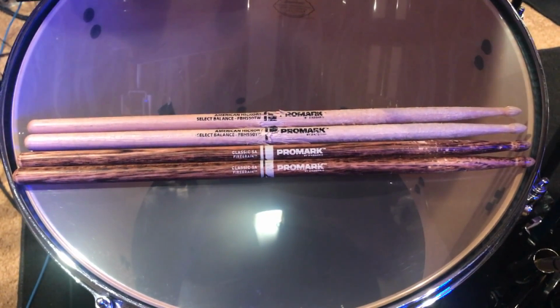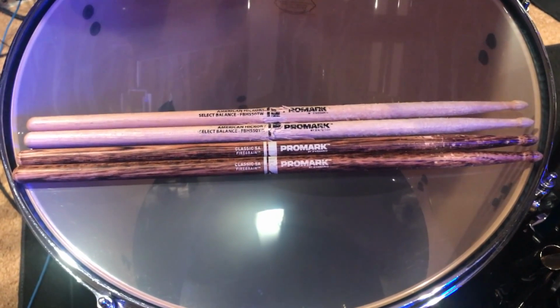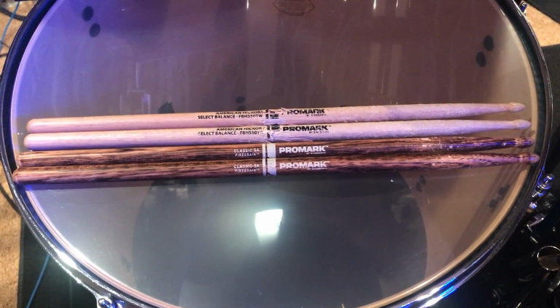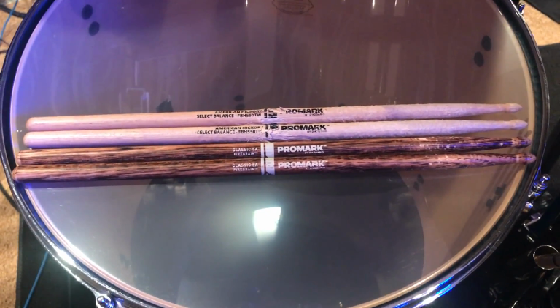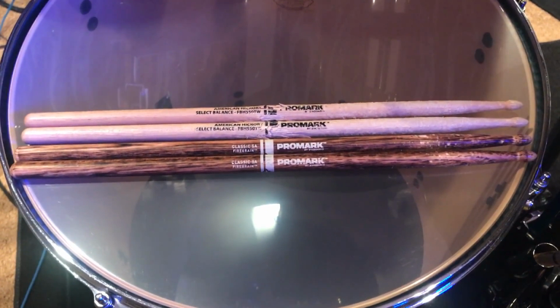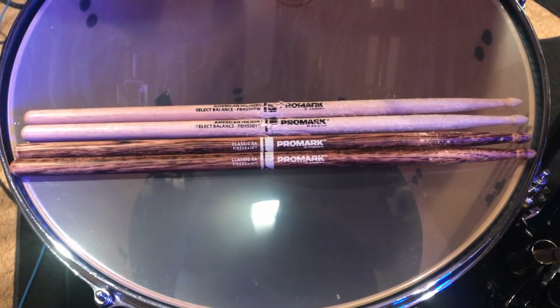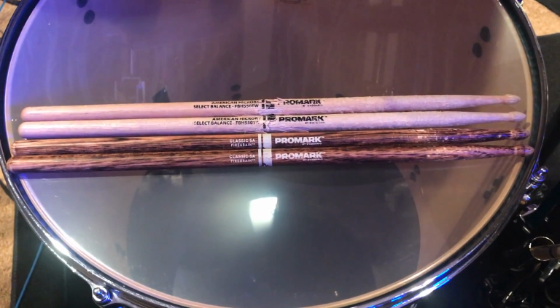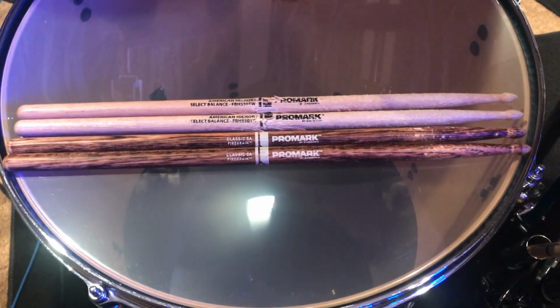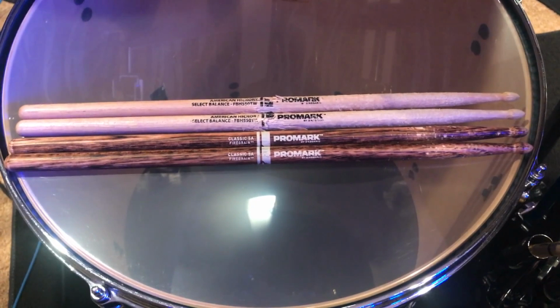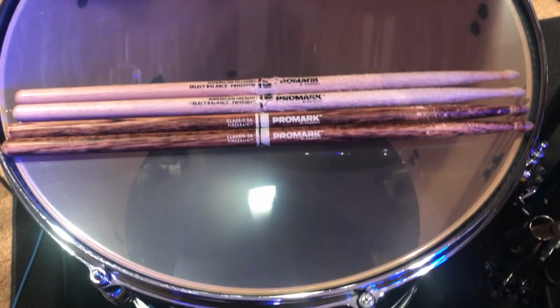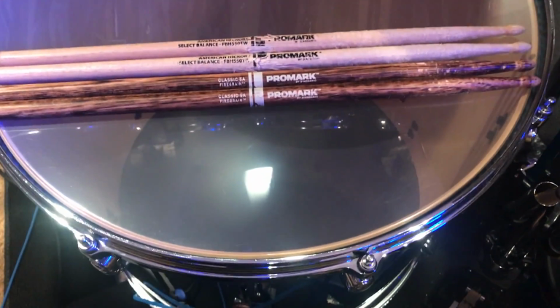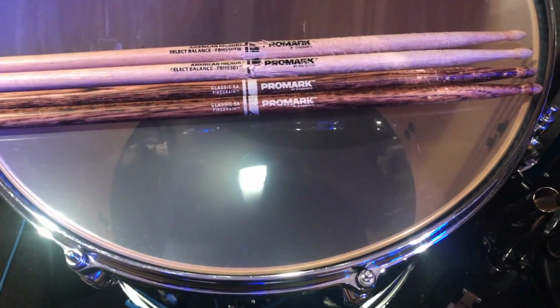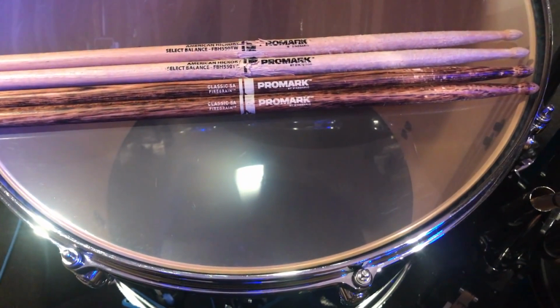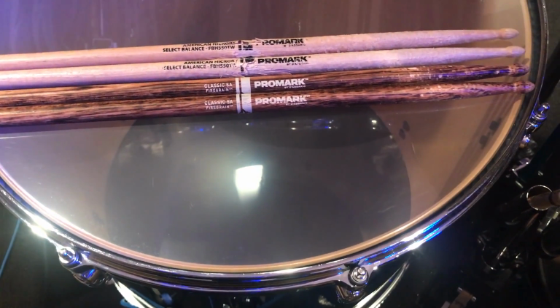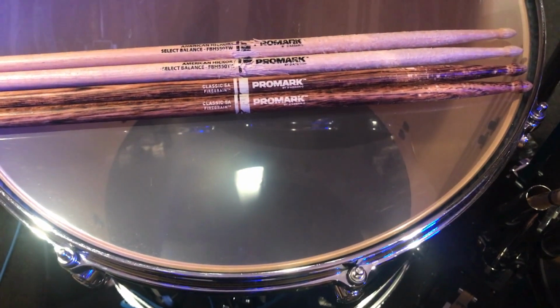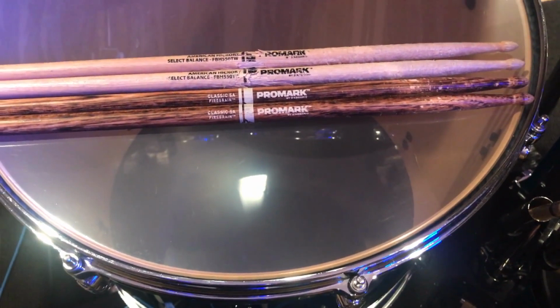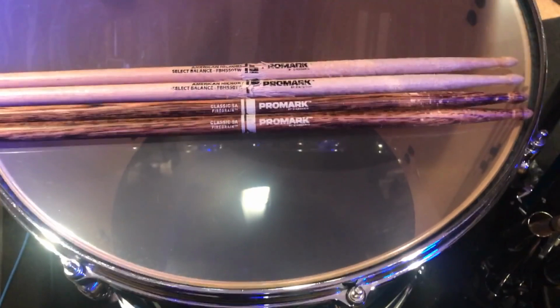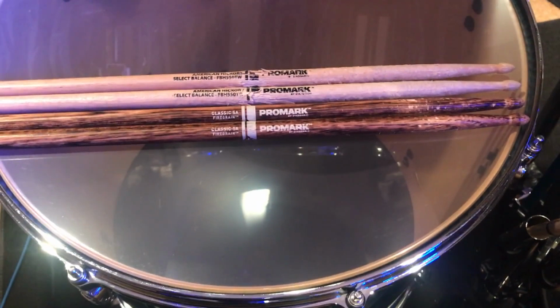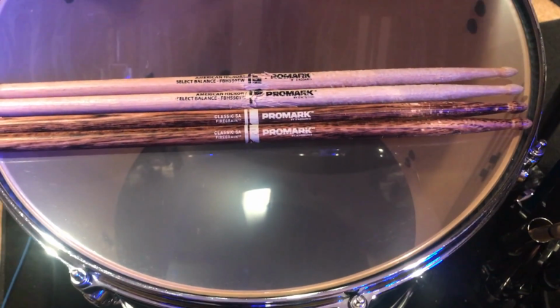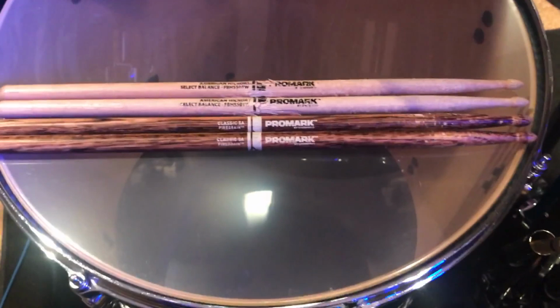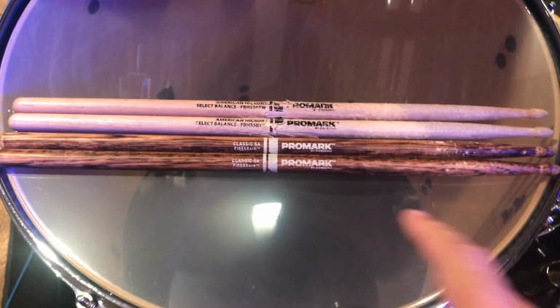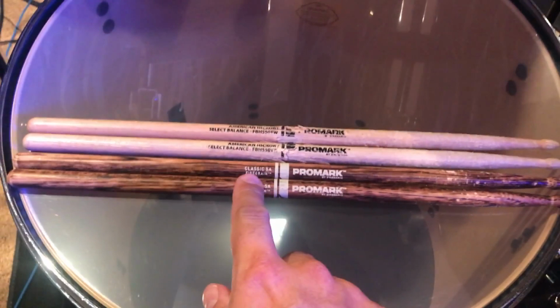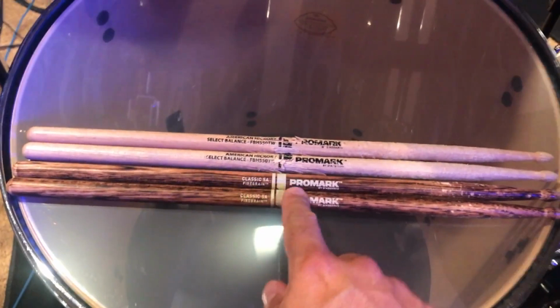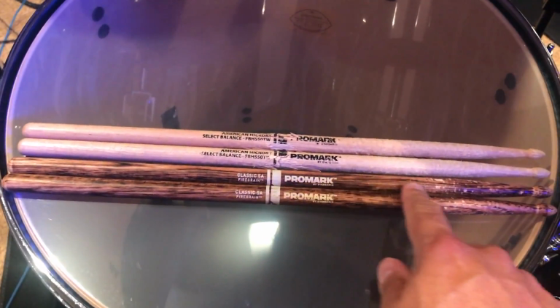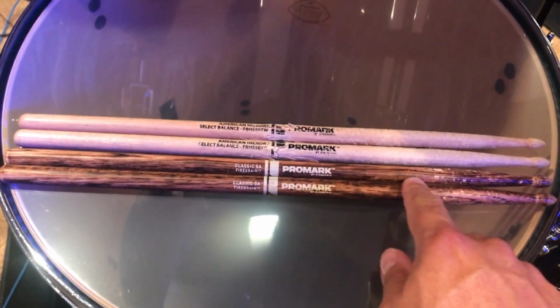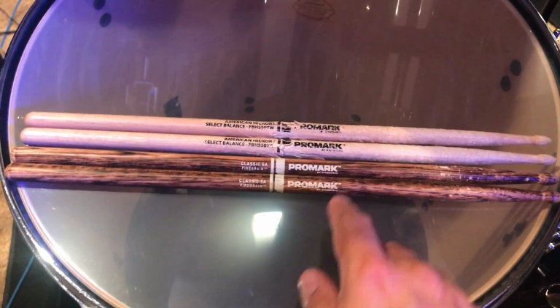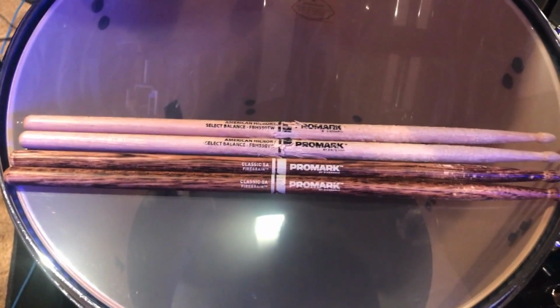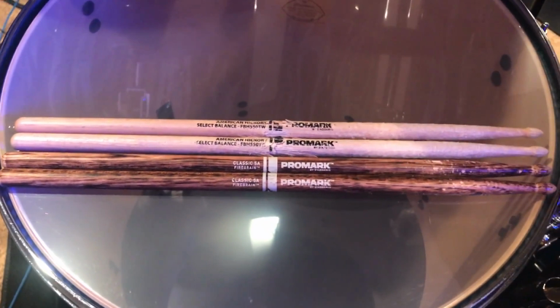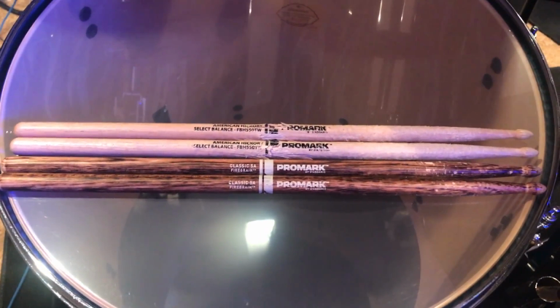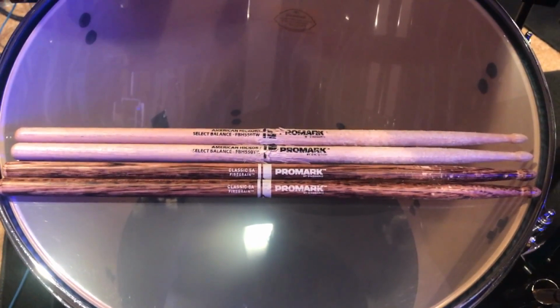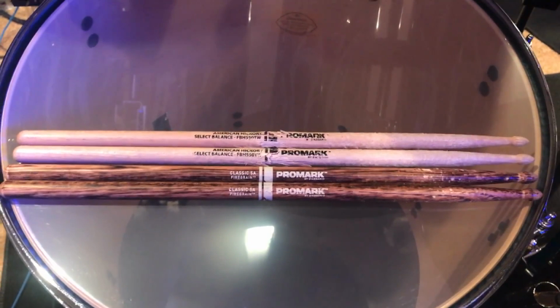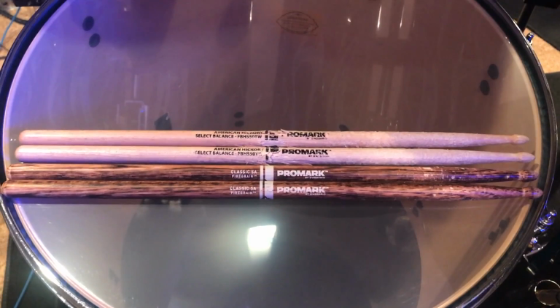This is just a really brief review of the Promark new fire grain drumsticks. They're treated with some sort of flame treatment that's supposed to increase the durability of them.